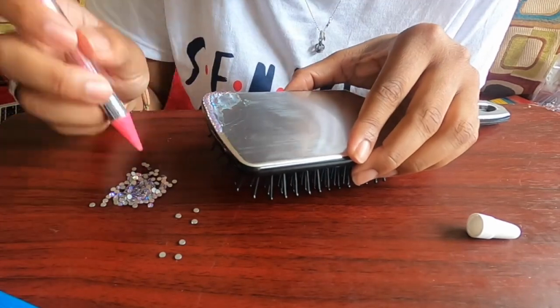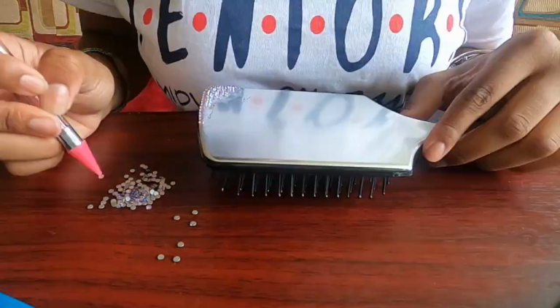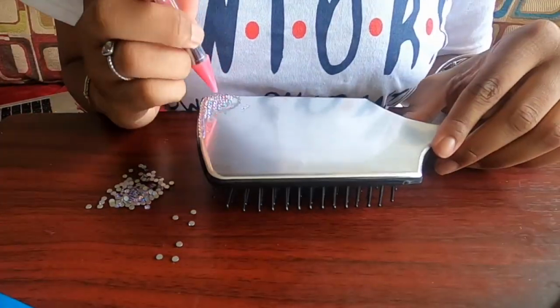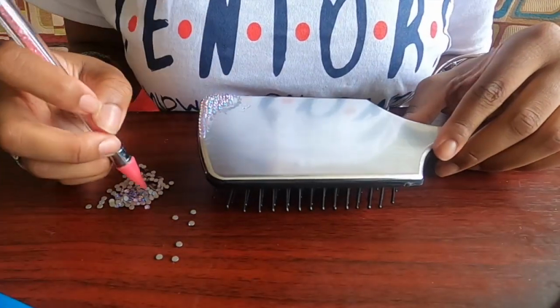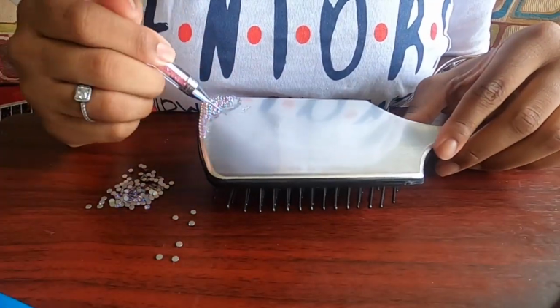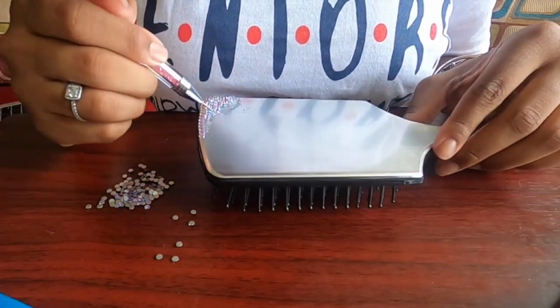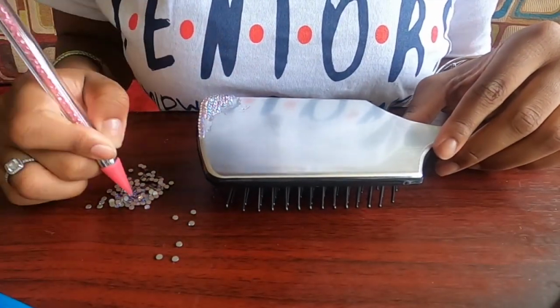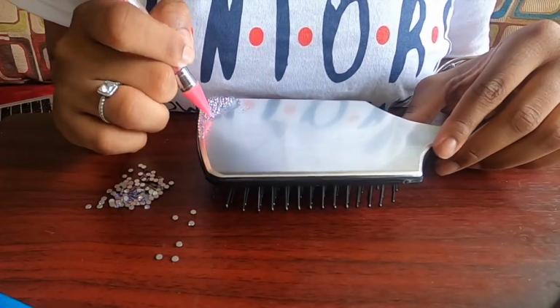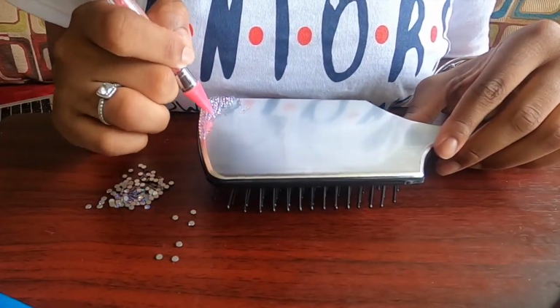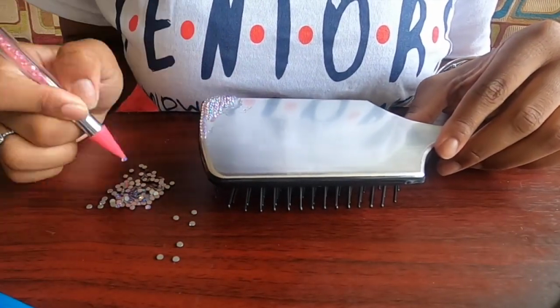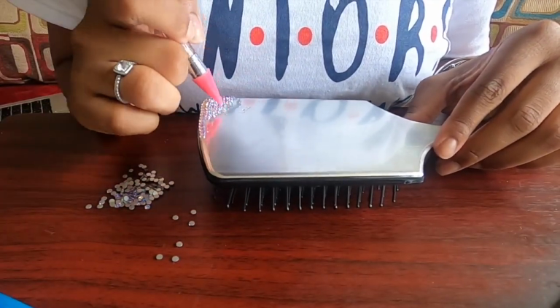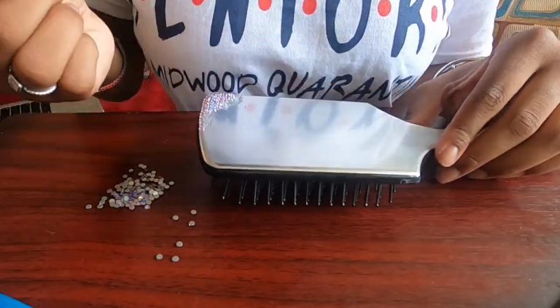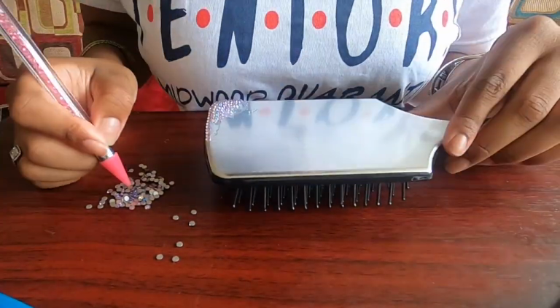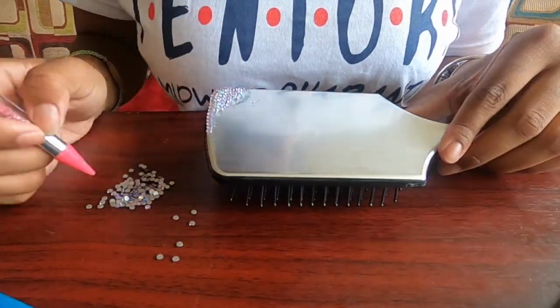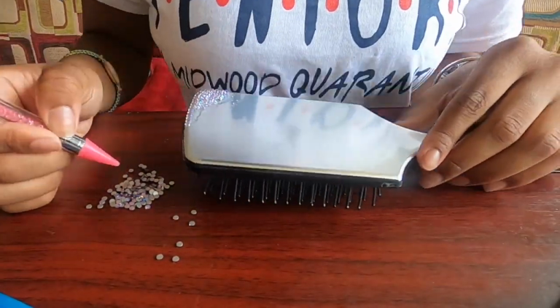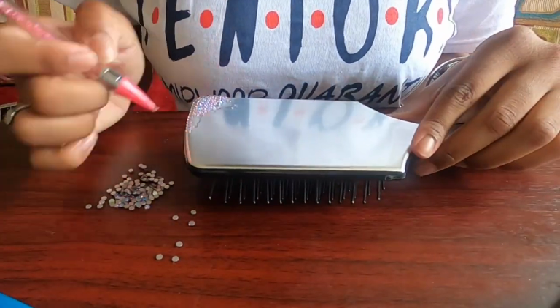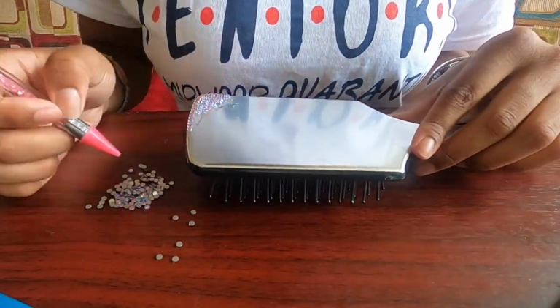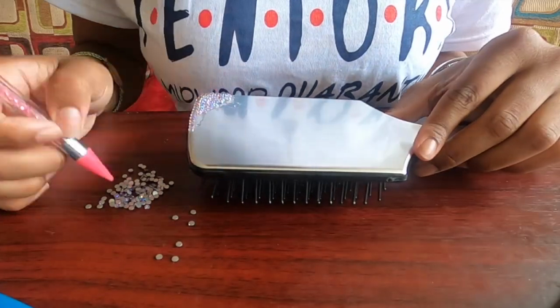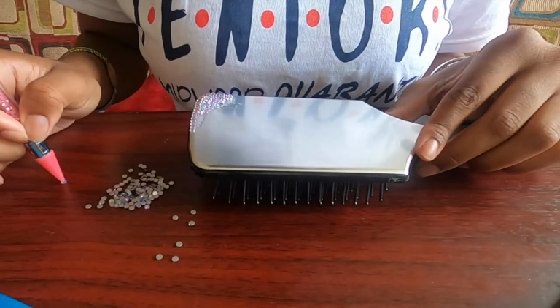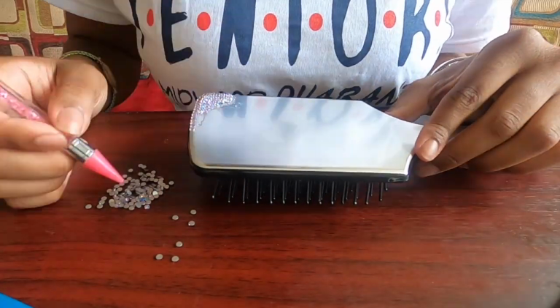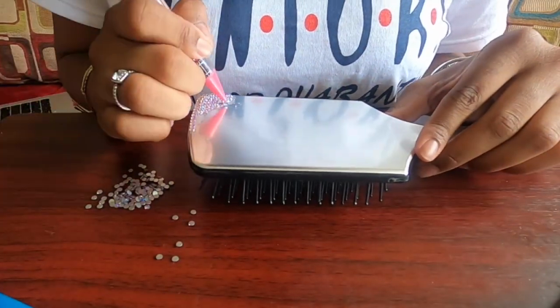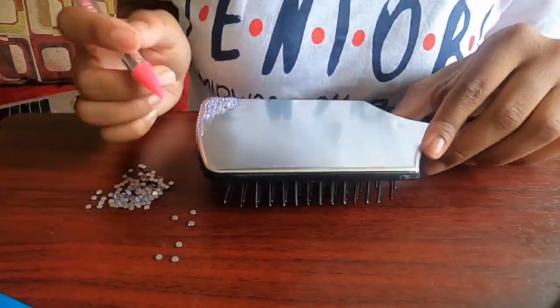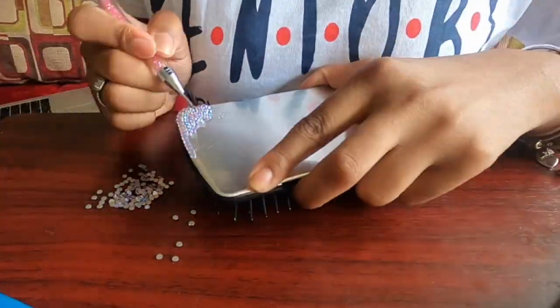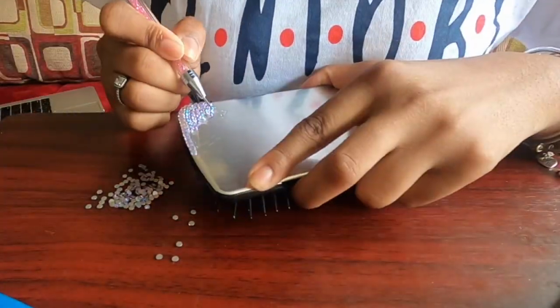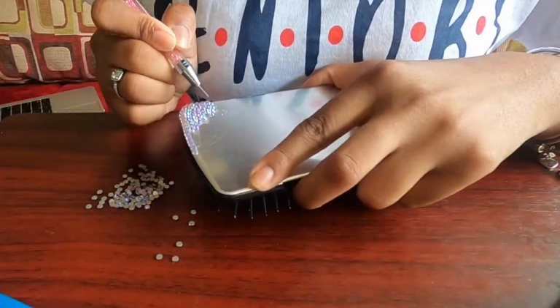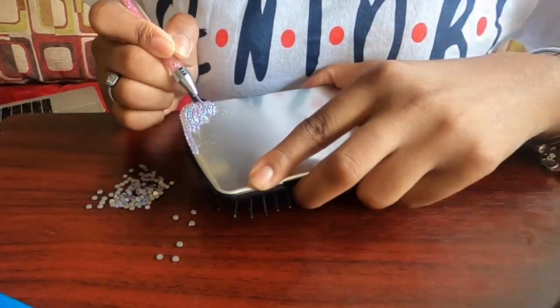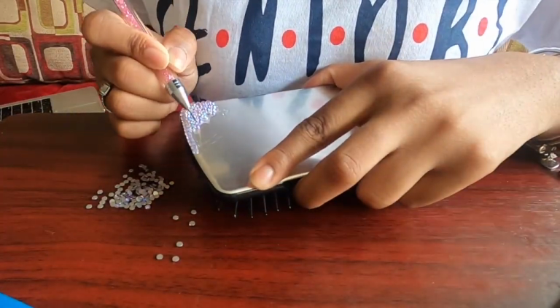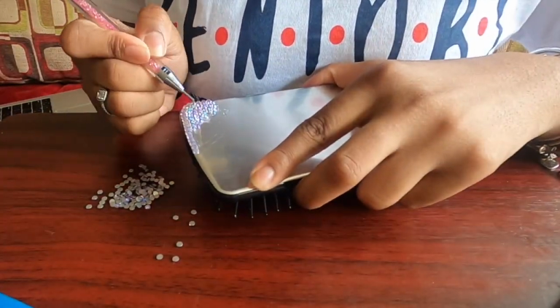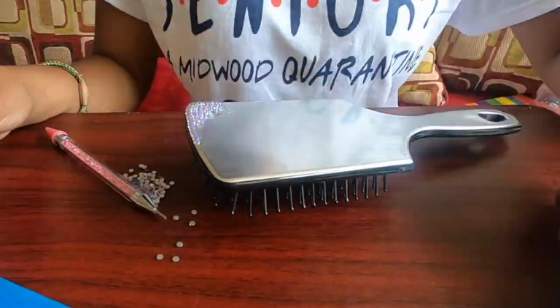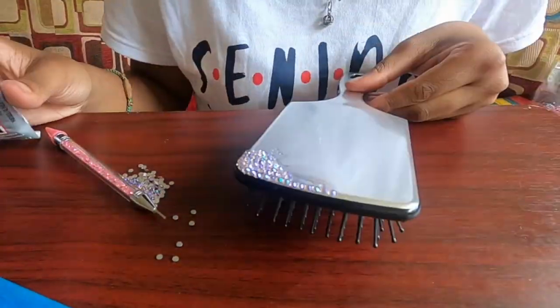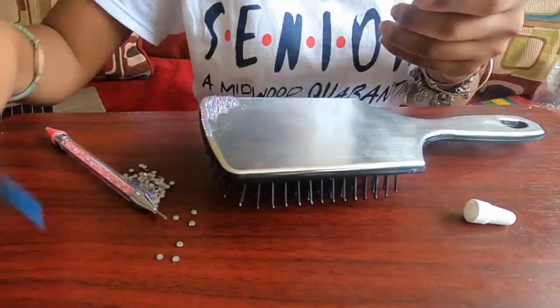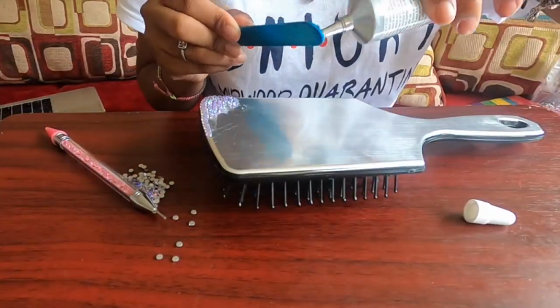To use the rhinestone picker, you just have to tap it on top of the rhinestone and it will automatically attract itself to the picker, and all you do after that is place it onto the glue.